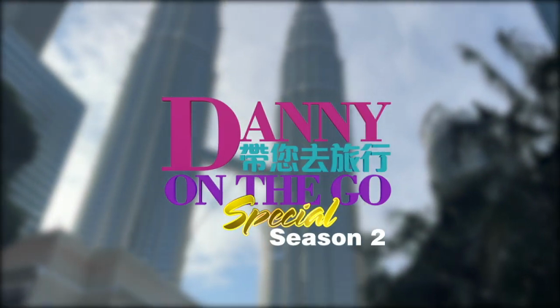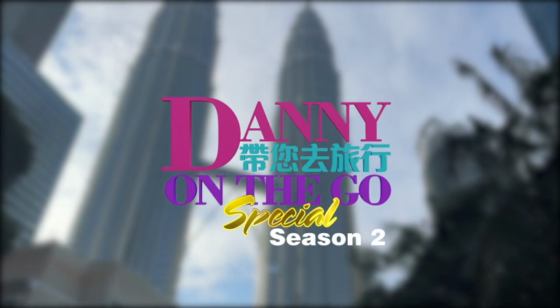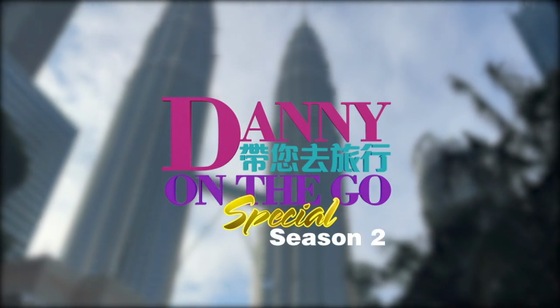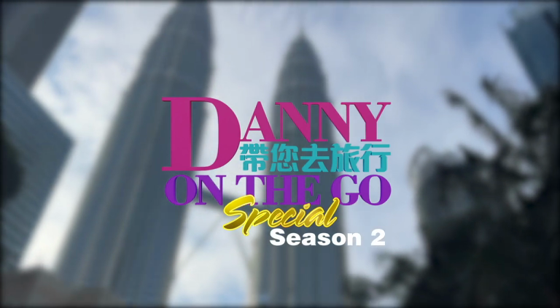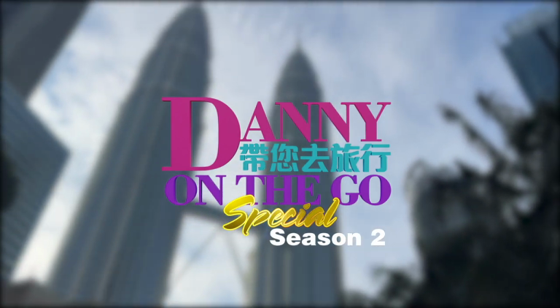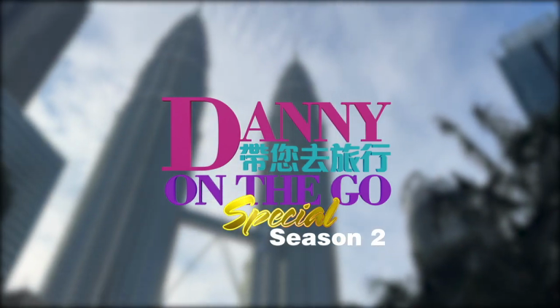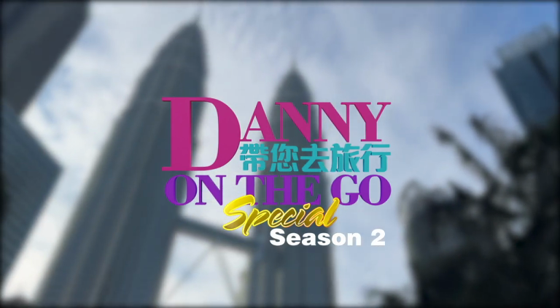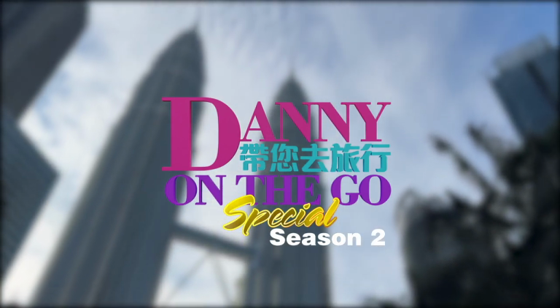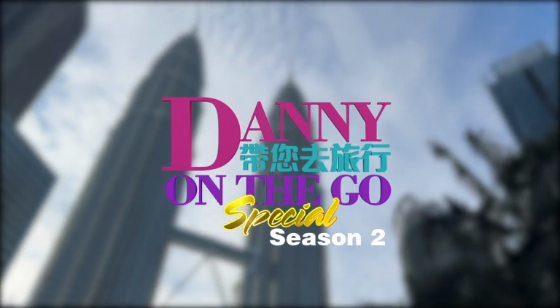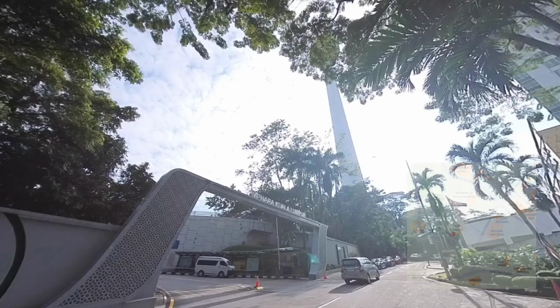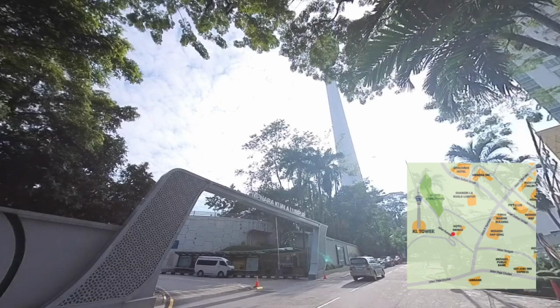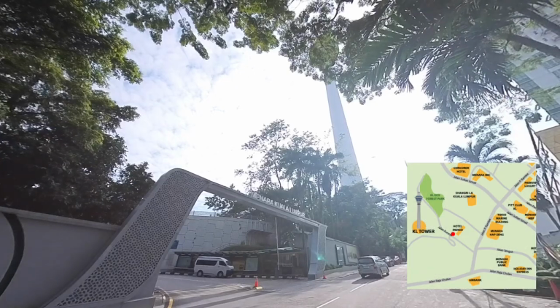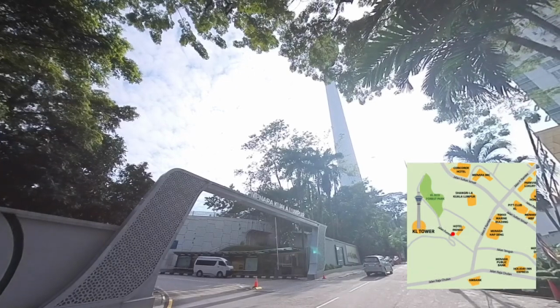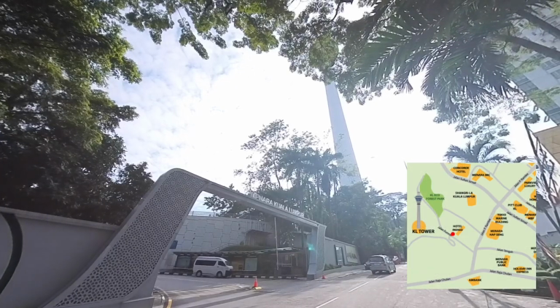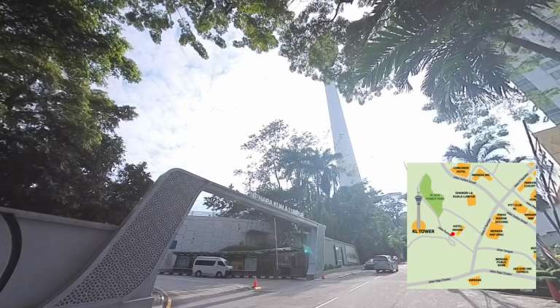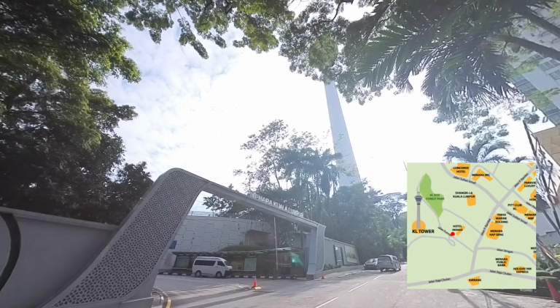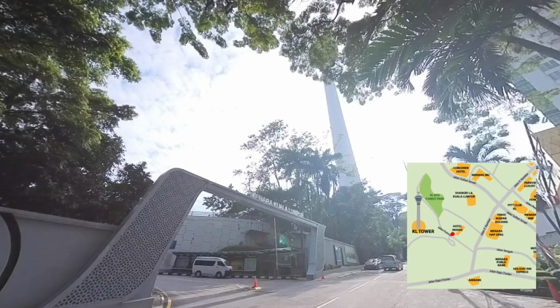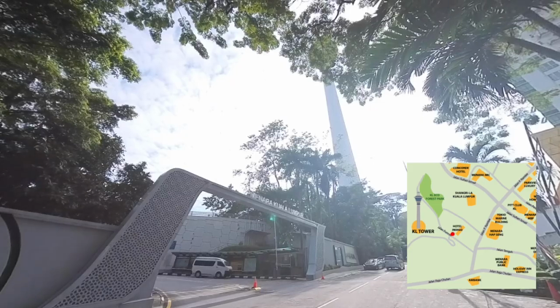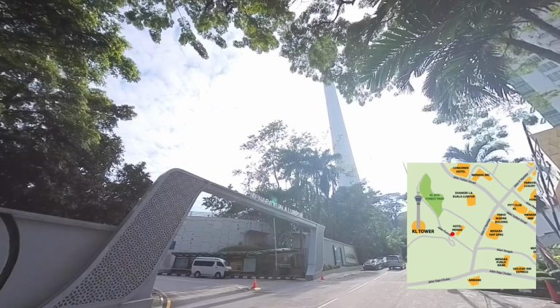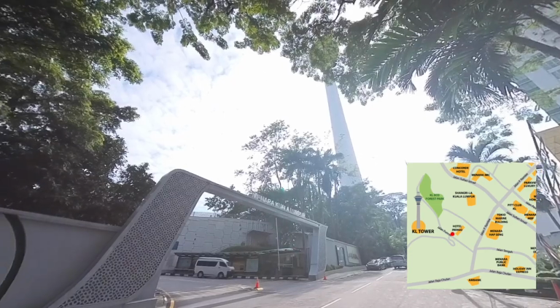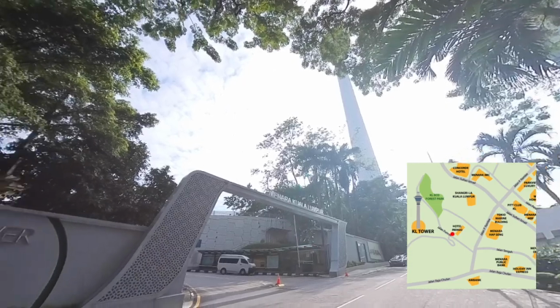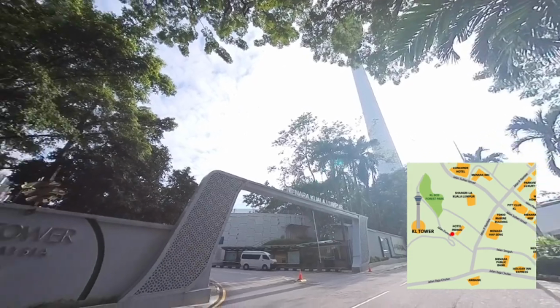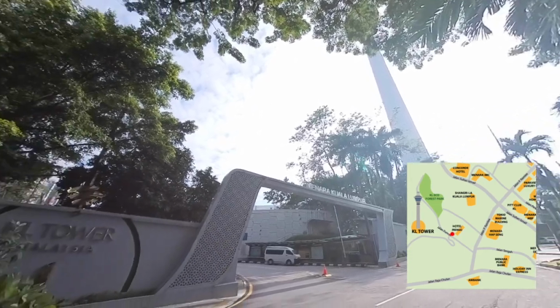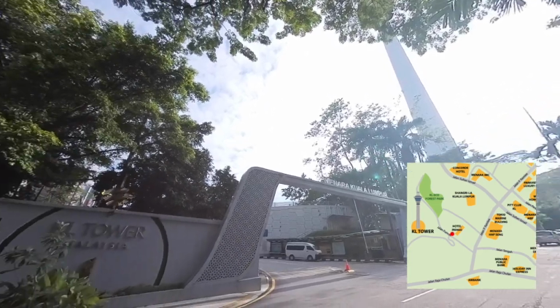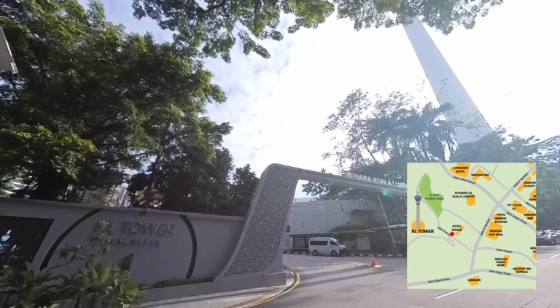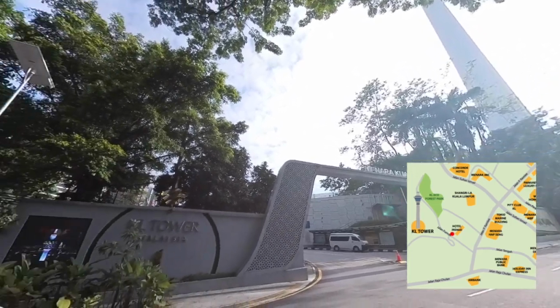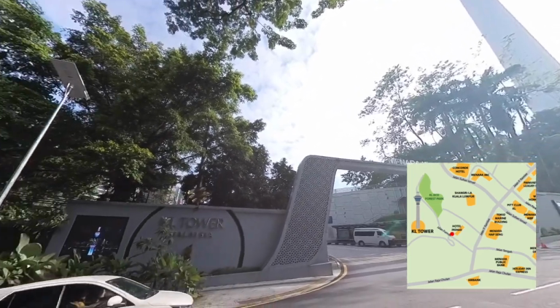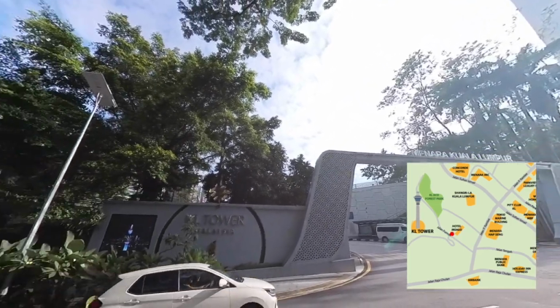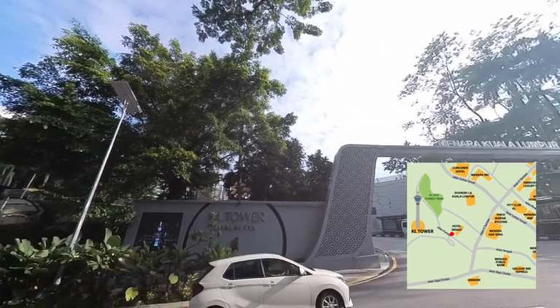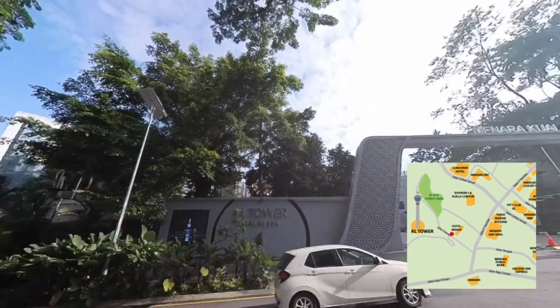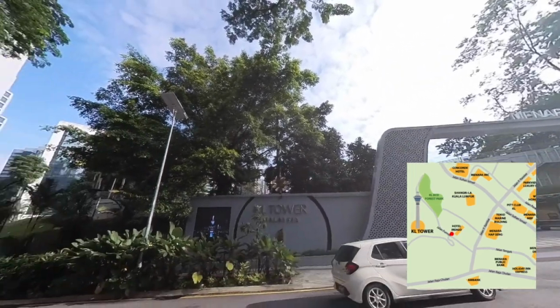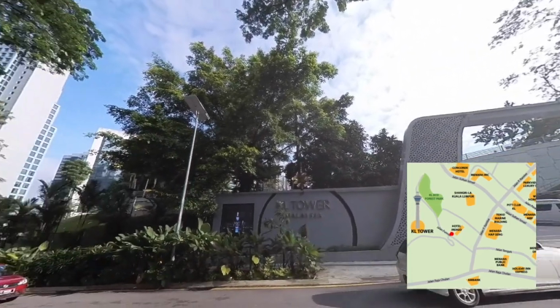In this video, I'm going to show you how to walk from KL Tower to KLCC Twin Tower — two of the four main towers in Kuala Lumpur city center — which only takes 15 minutes walk.